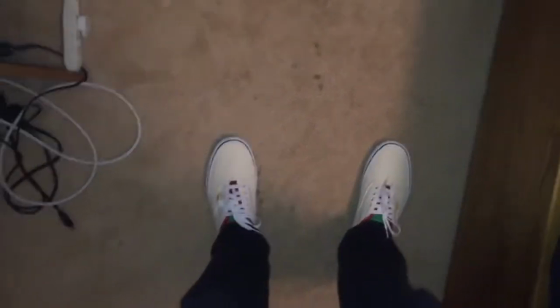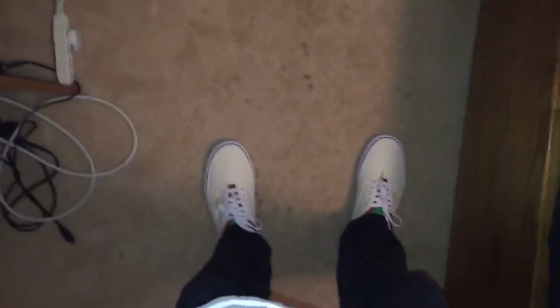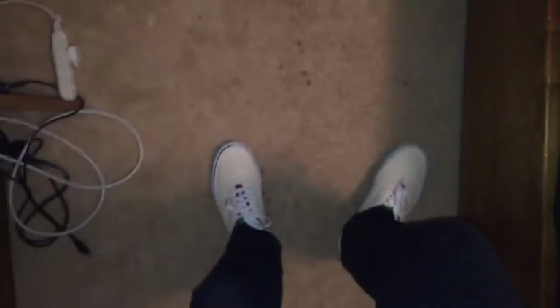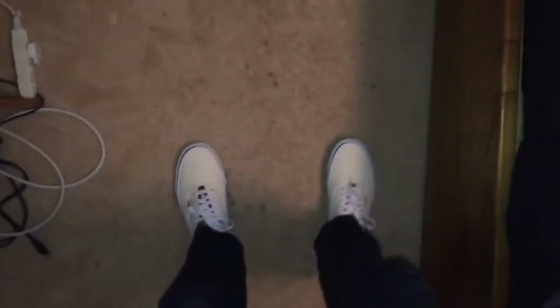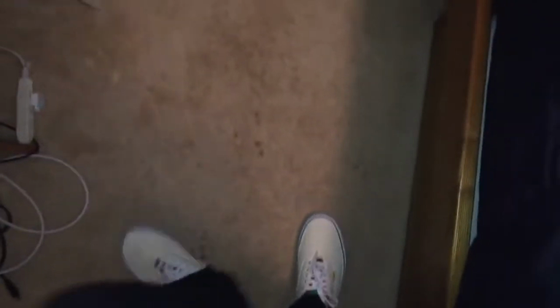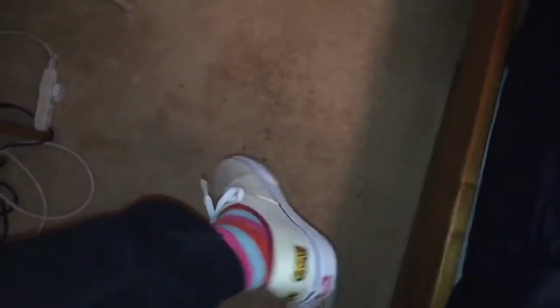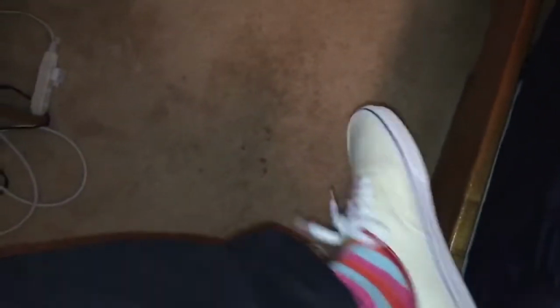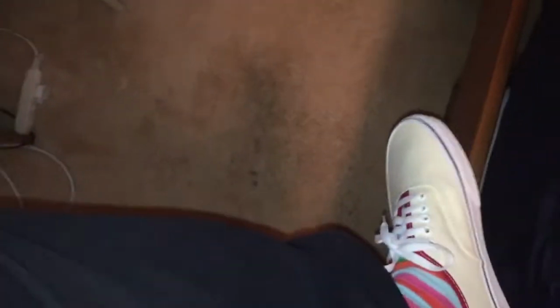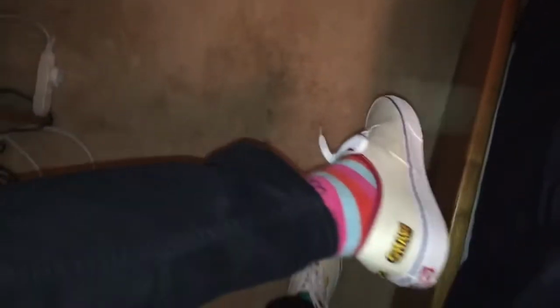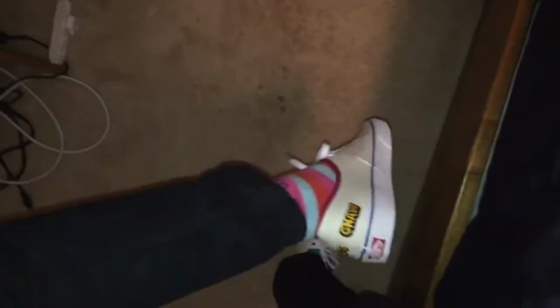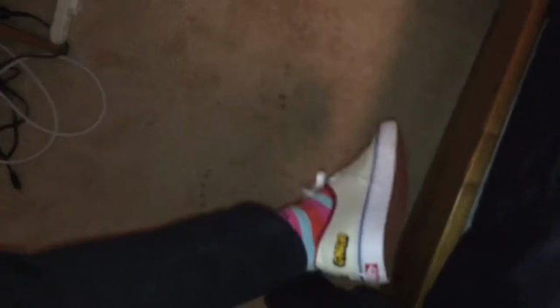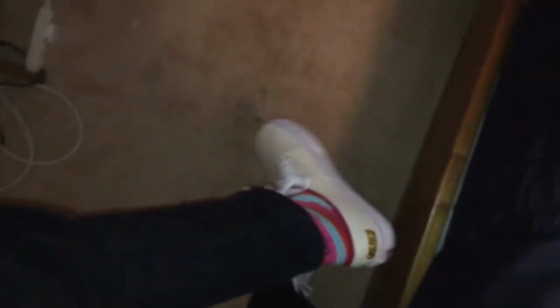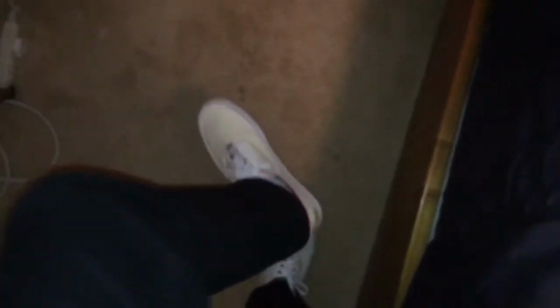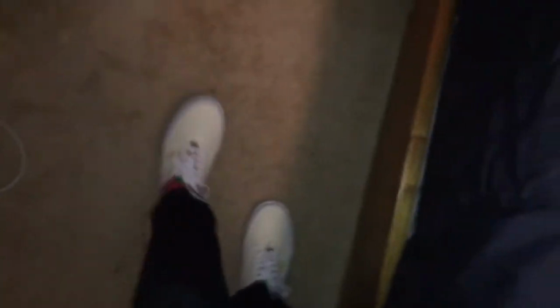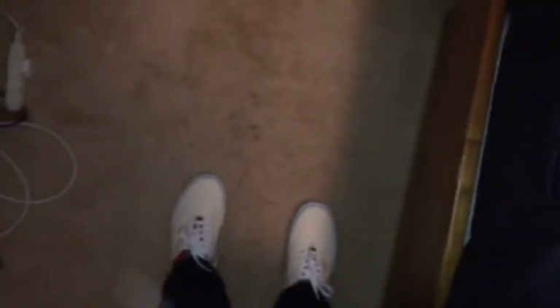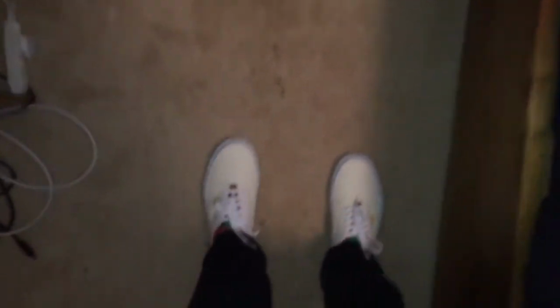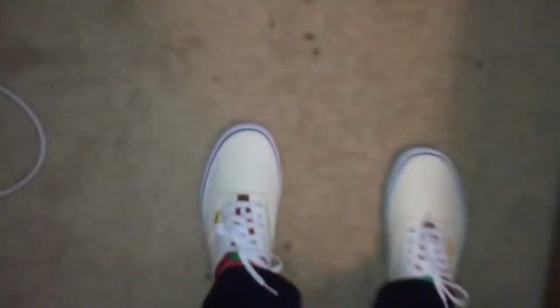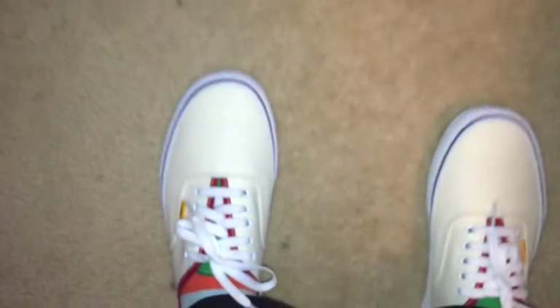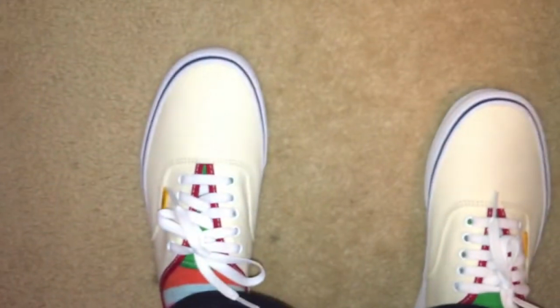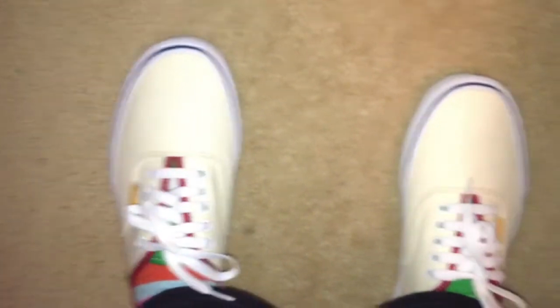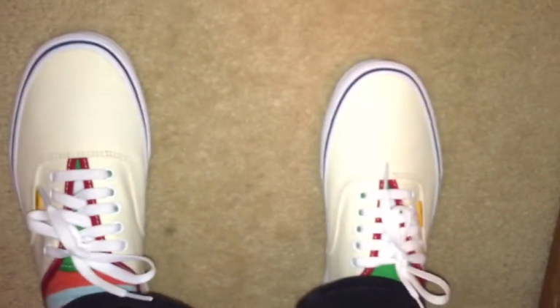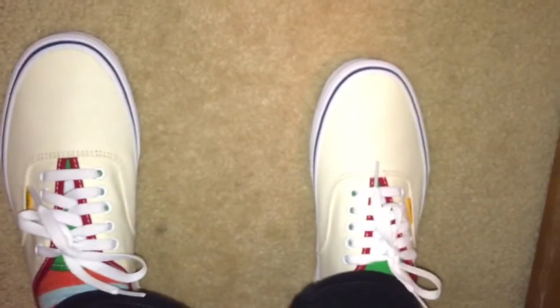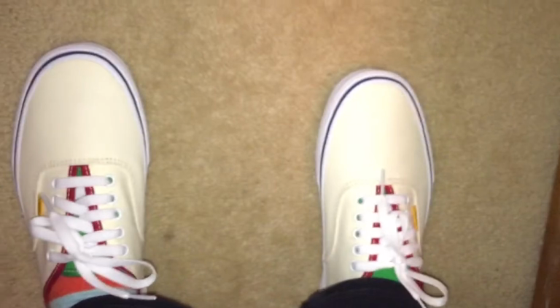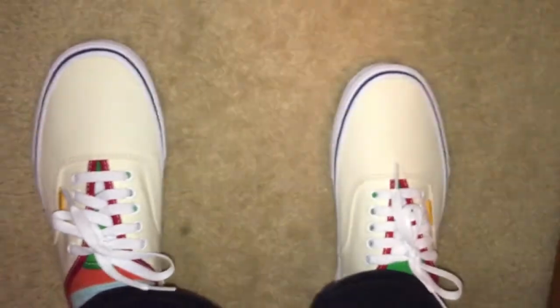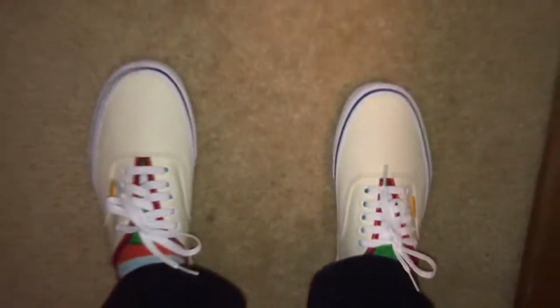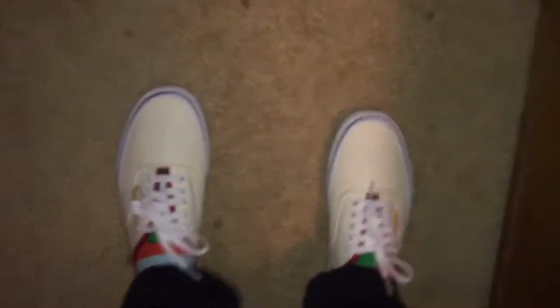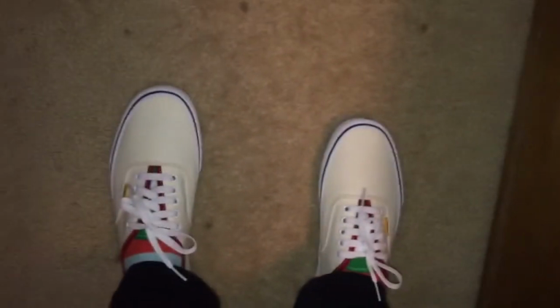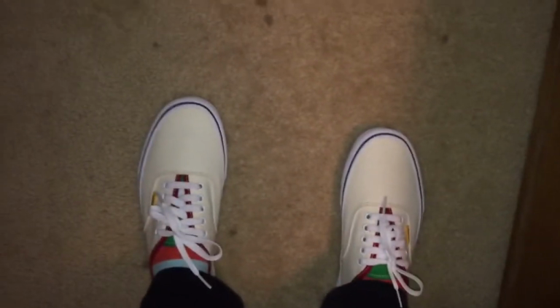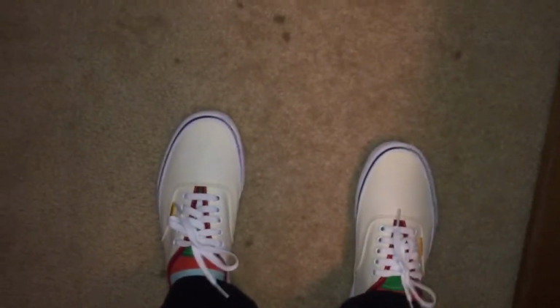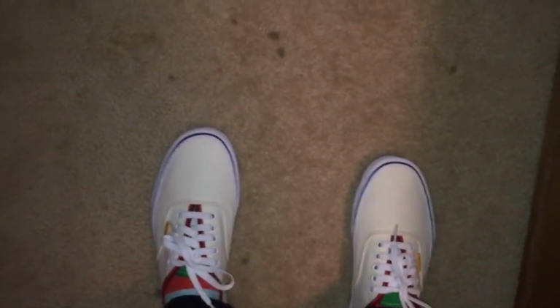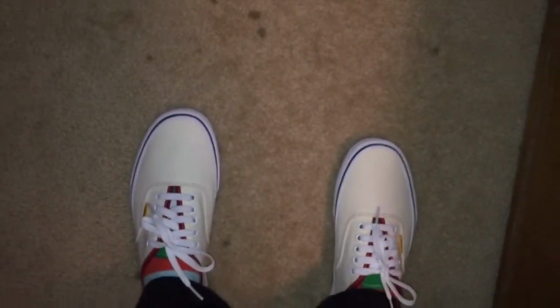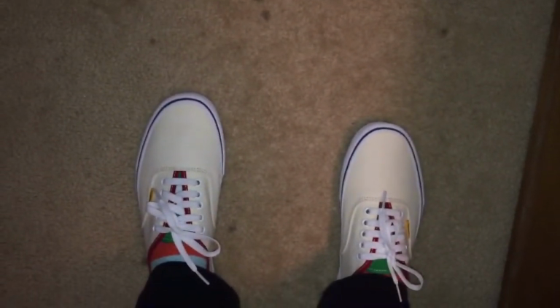Alright, these are sick. I got them on now, laced up, and these are awesome with the red lining and the green tongue. Thanks for watching, guys — I know it was pretty short.